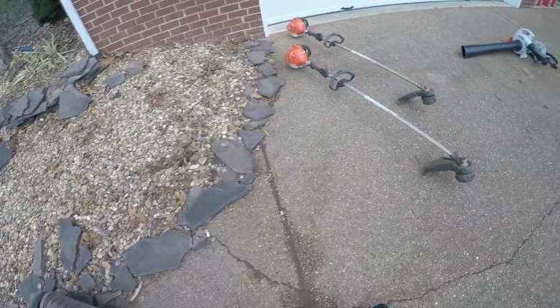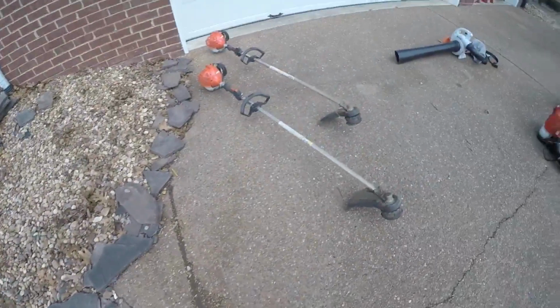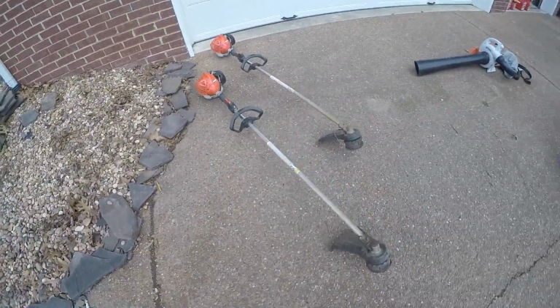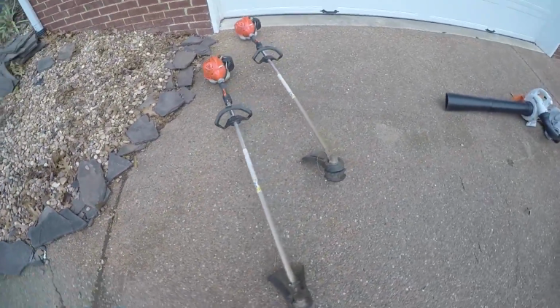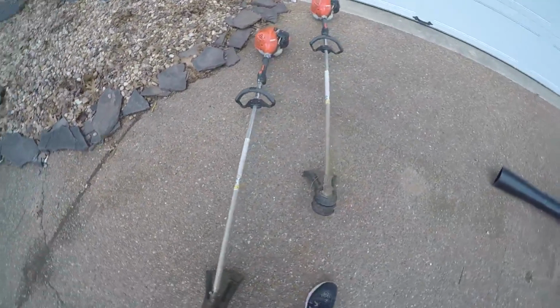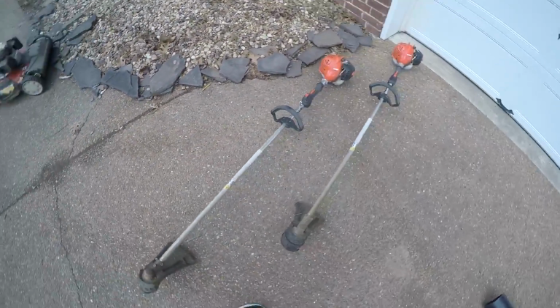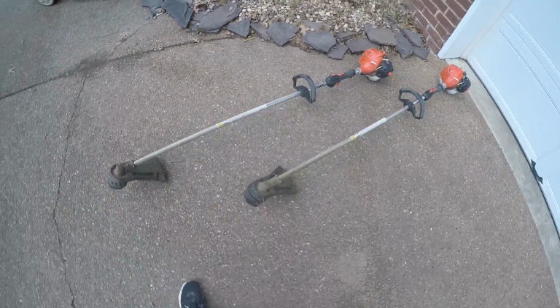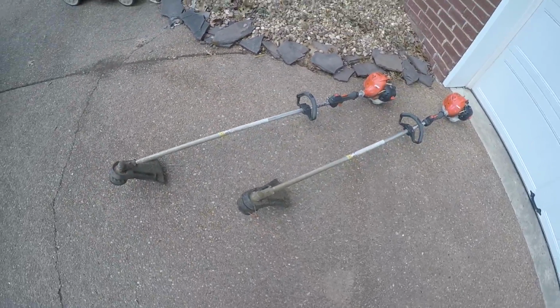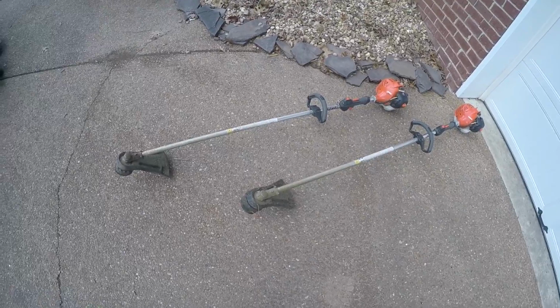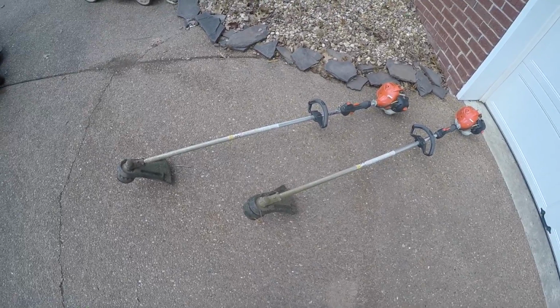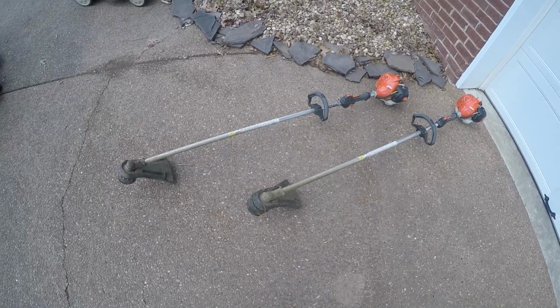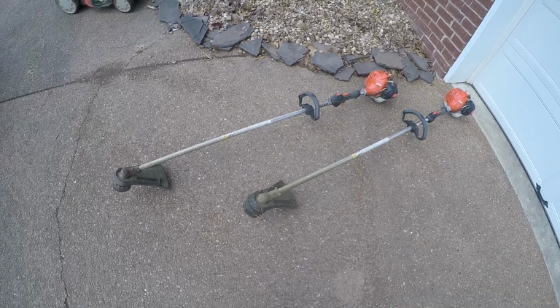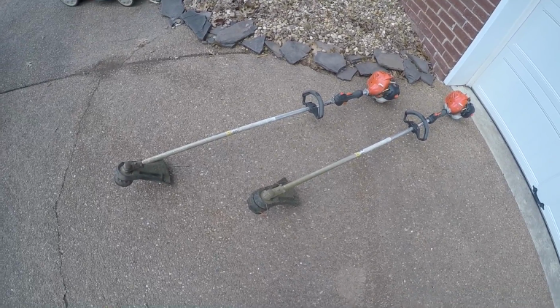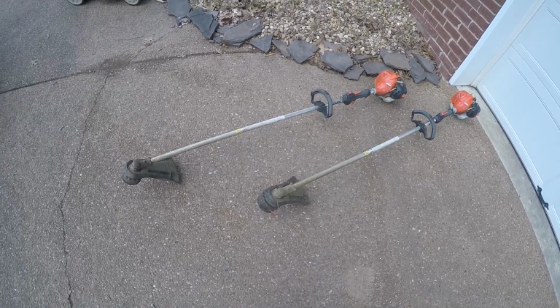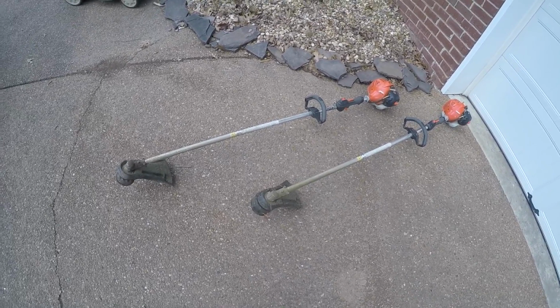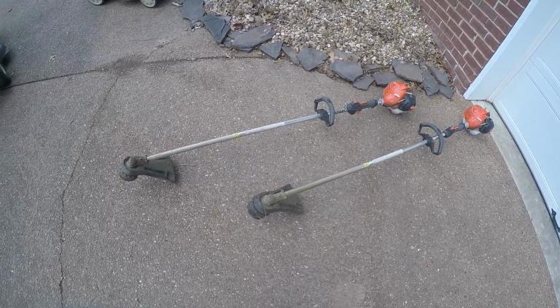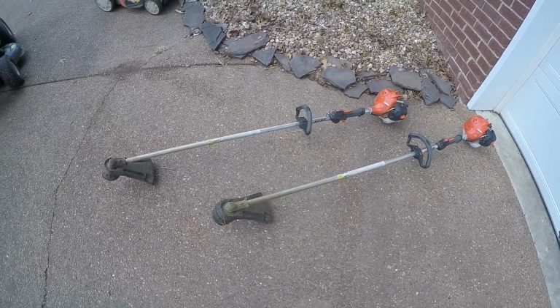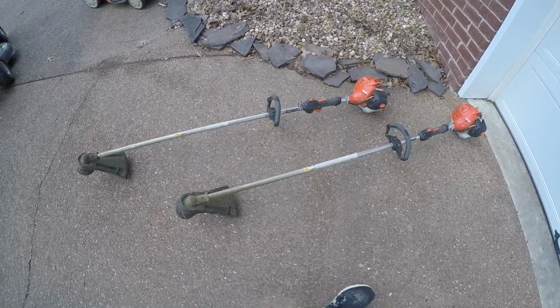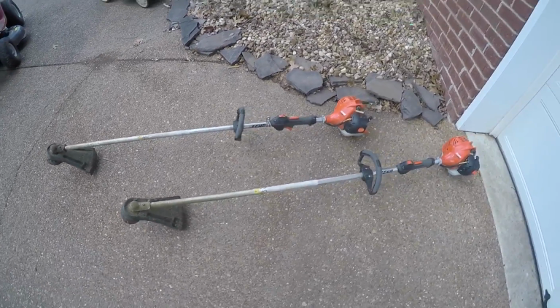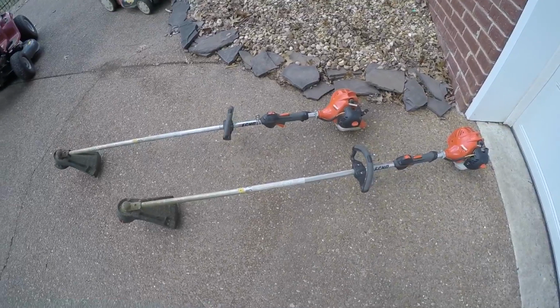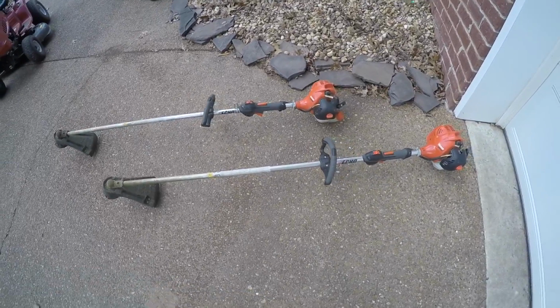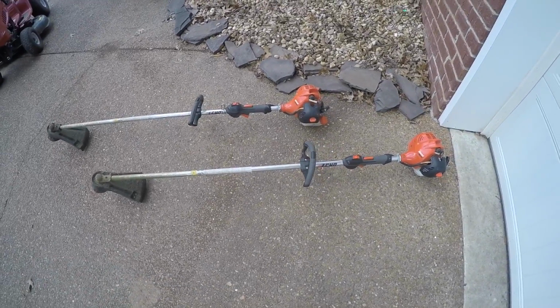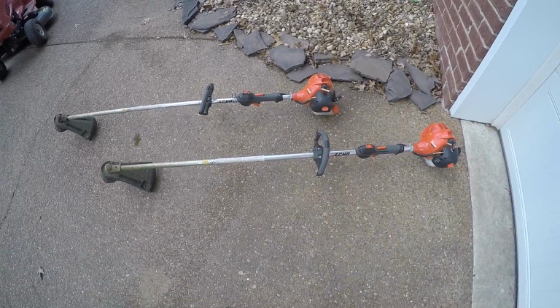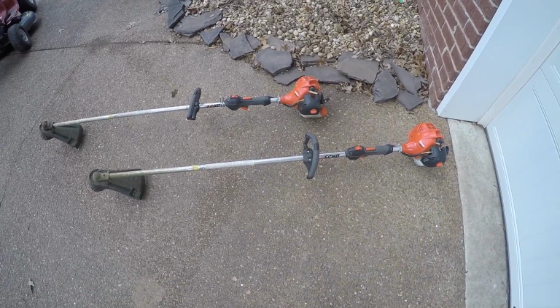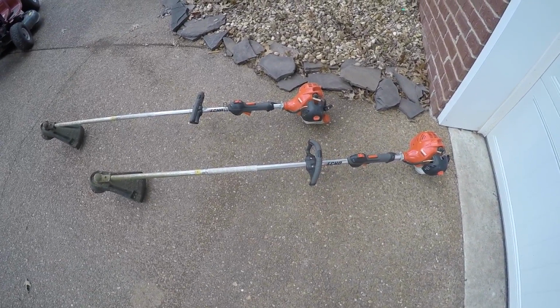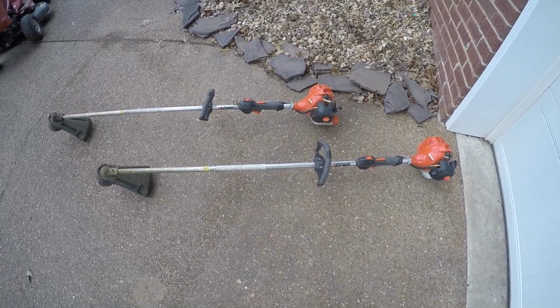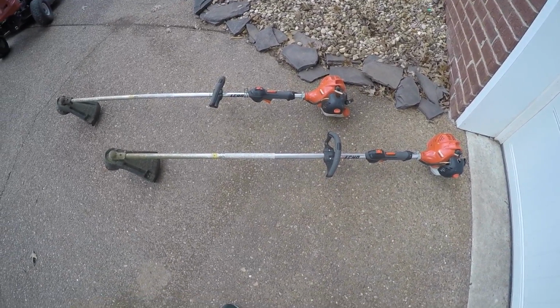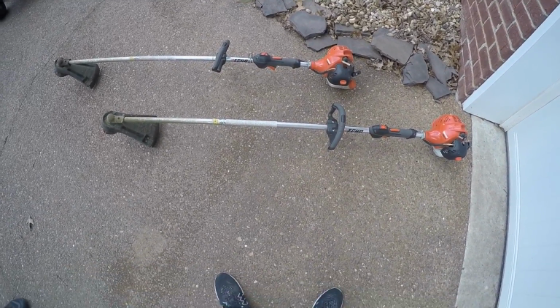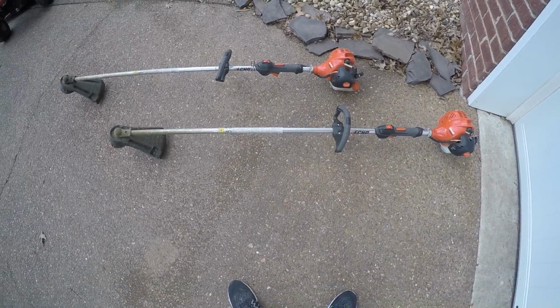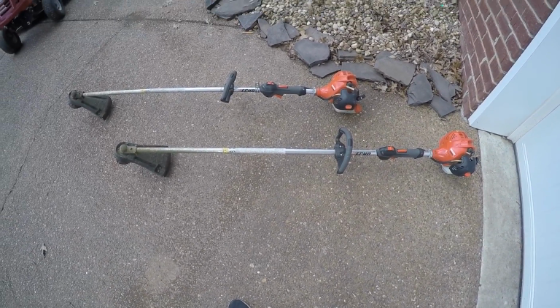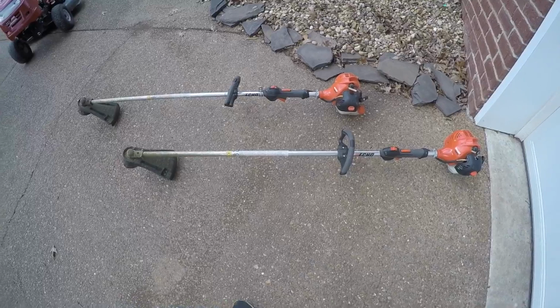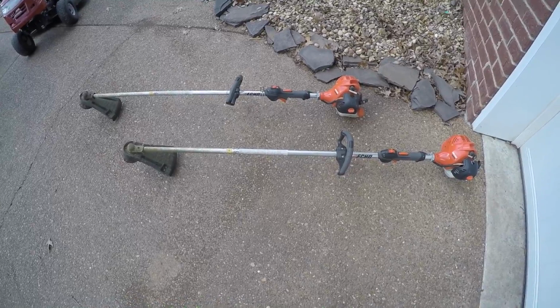On to our trimmers — the Echo SRM 225s. One of them's about a year old, one about six months old. We really love this thing. It definitely could use an upgrade next season — we're probably going to upgrade to maybe Stihl, we're not really sure yet.